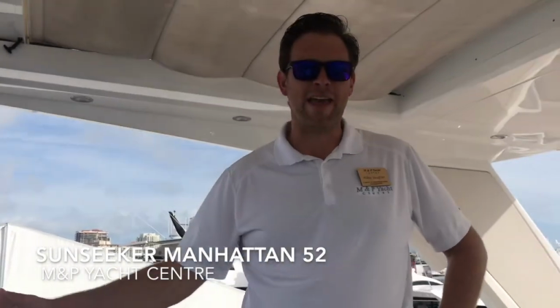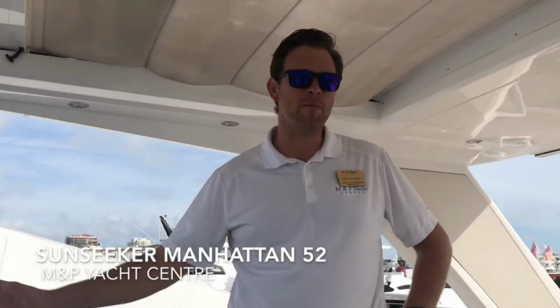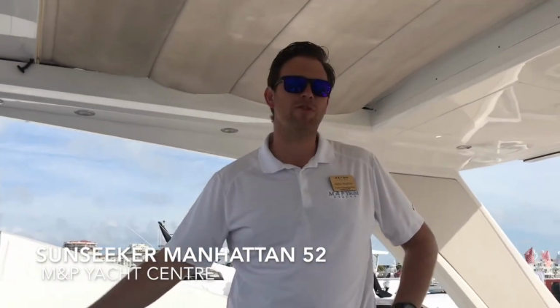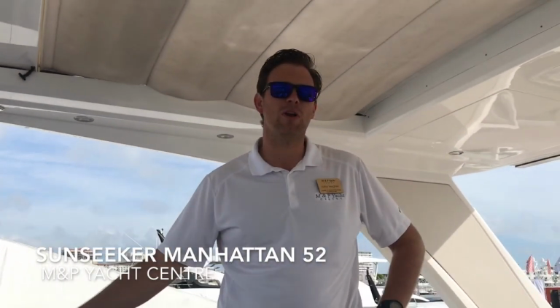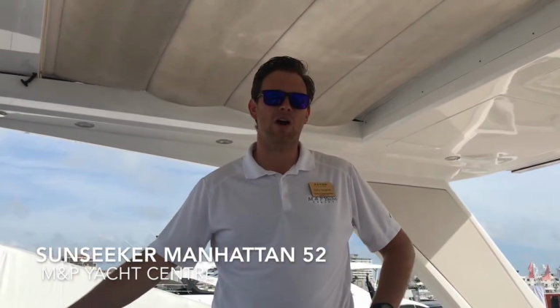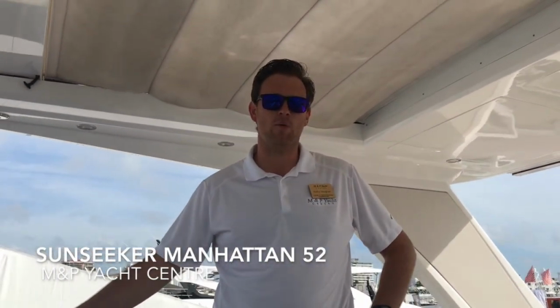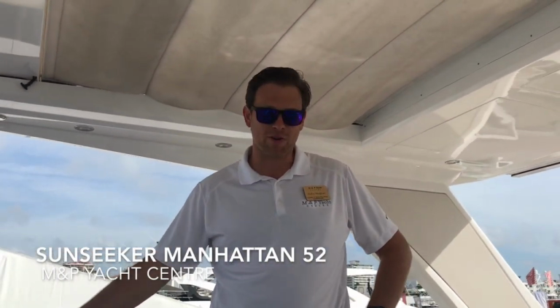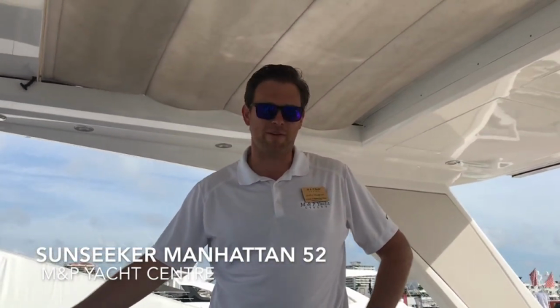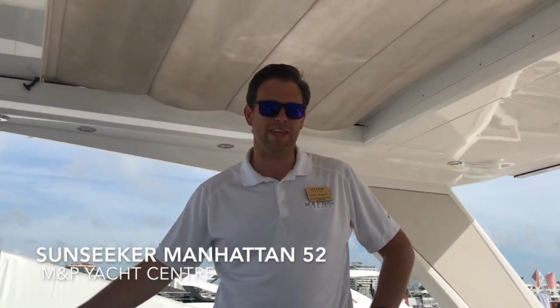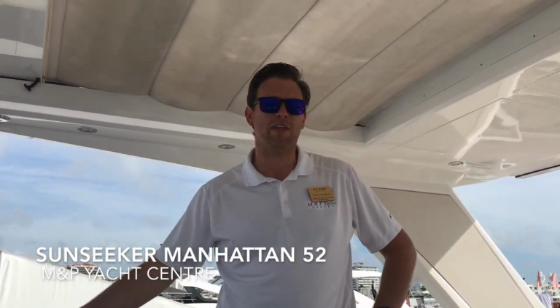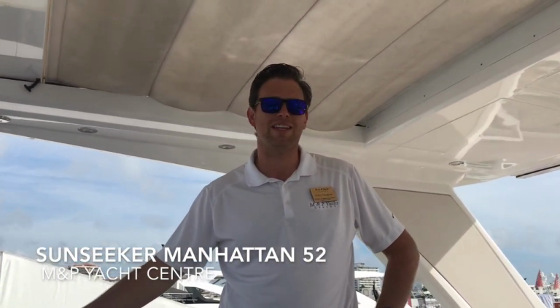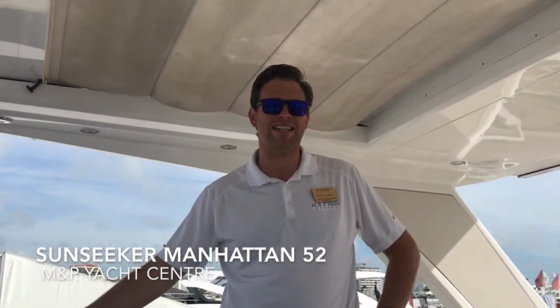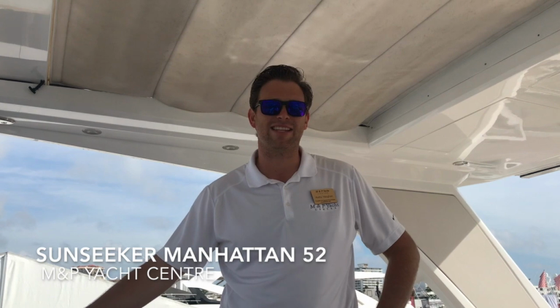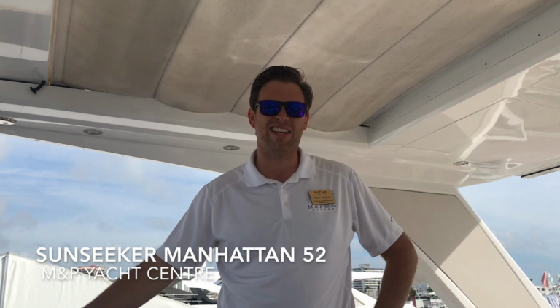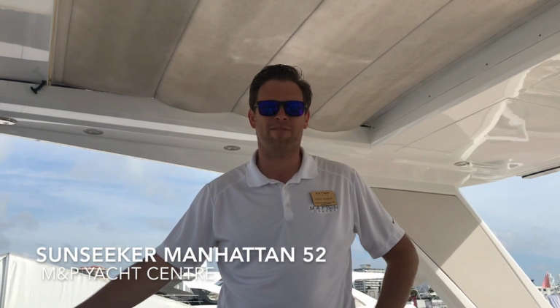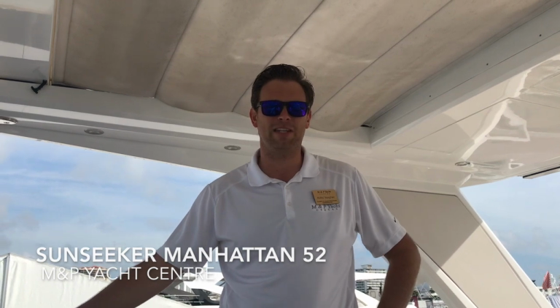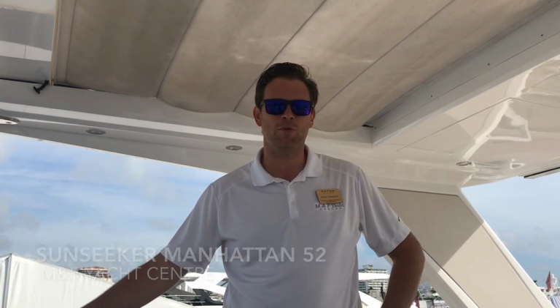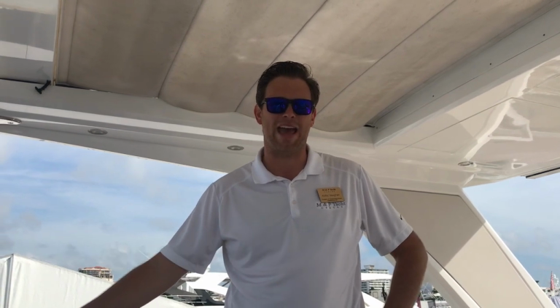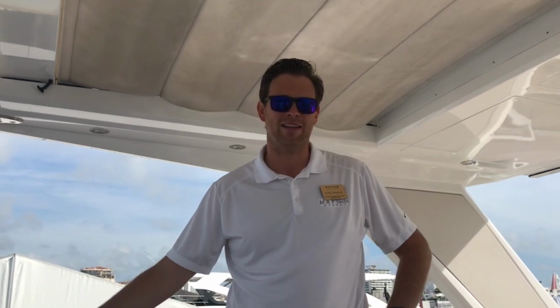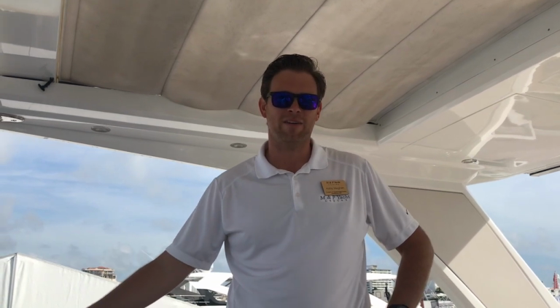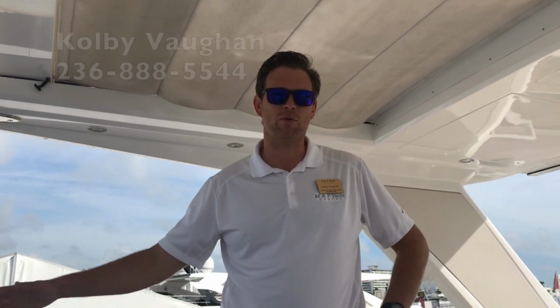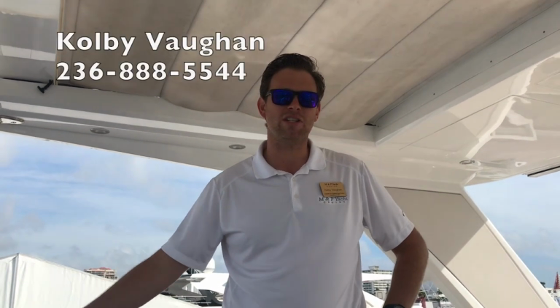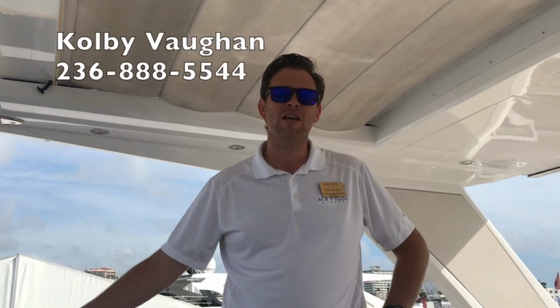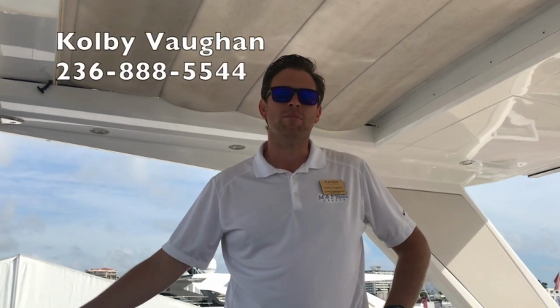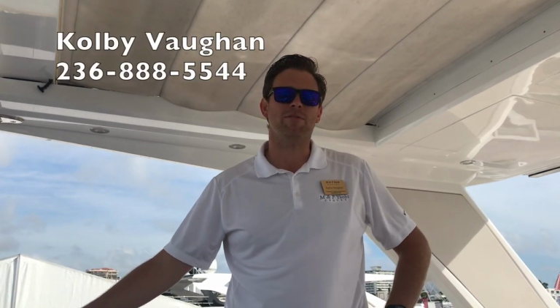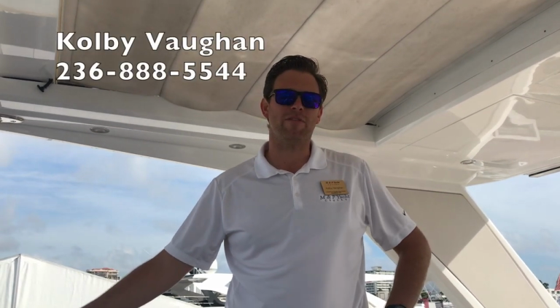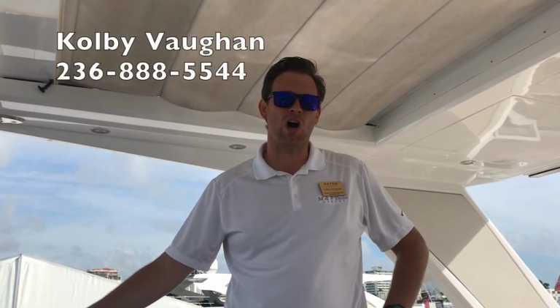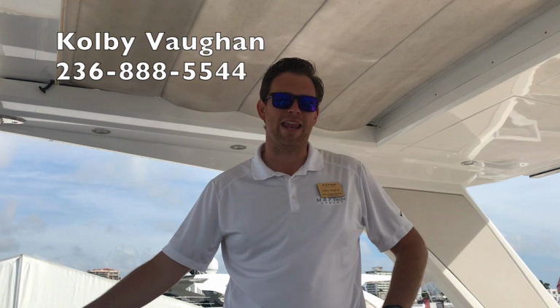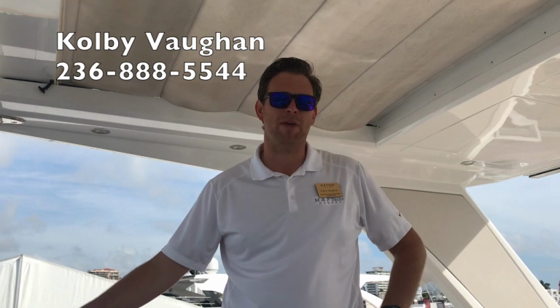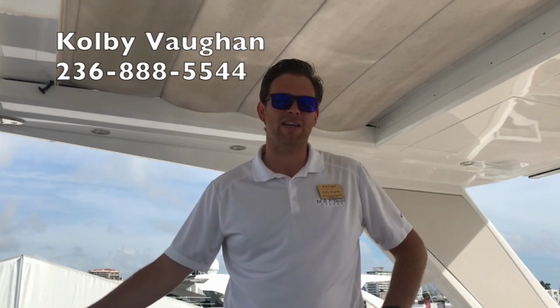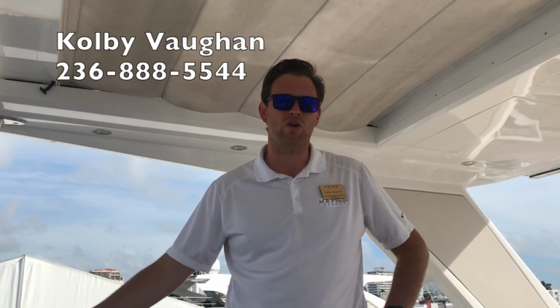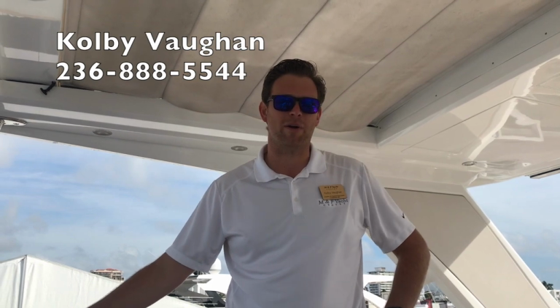Thanks very much for joining me on the walkthrough of the 2019 Sunseeker 52 Manhattan. If you have any questions, please feel free to give us a call at M&P Yacht Center in Collingwood Harbour.